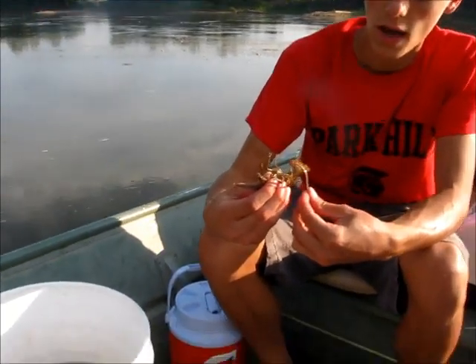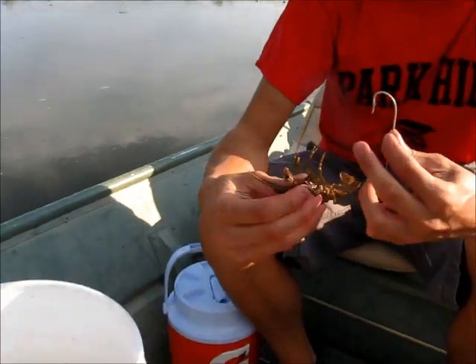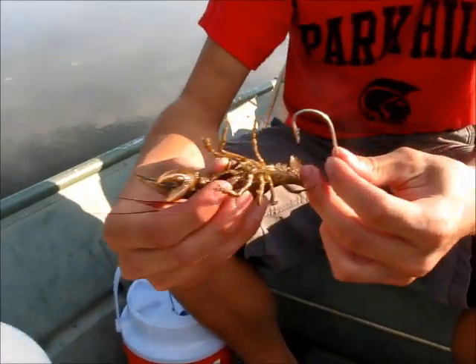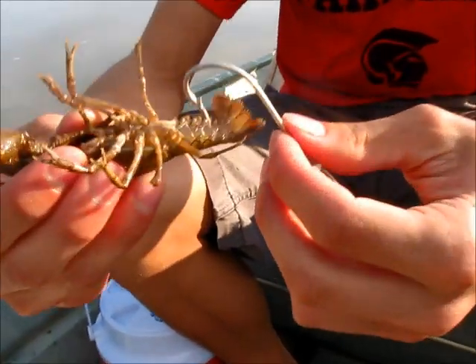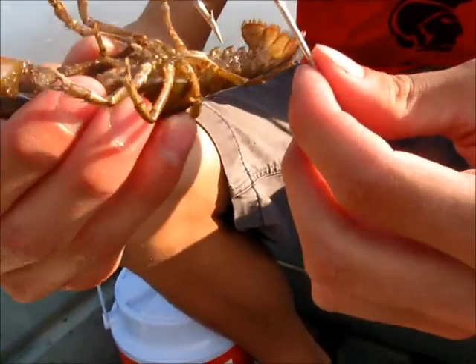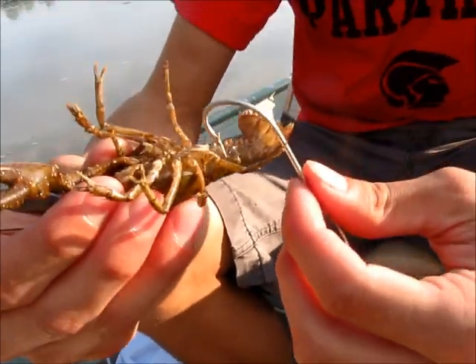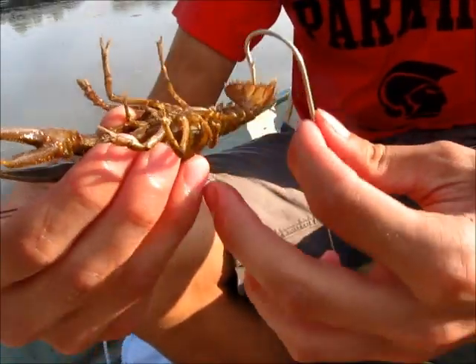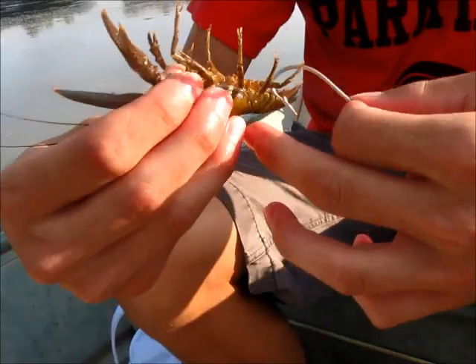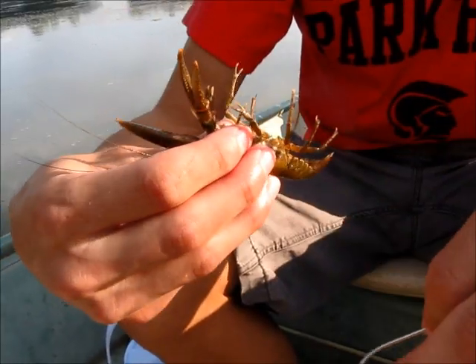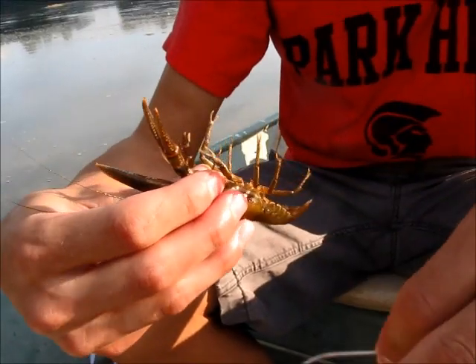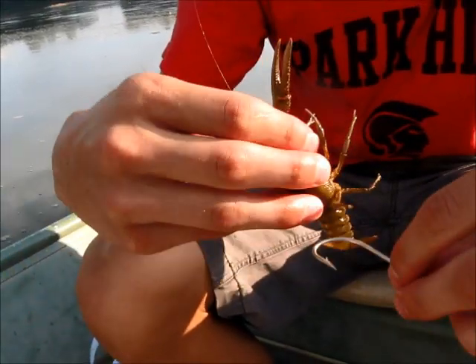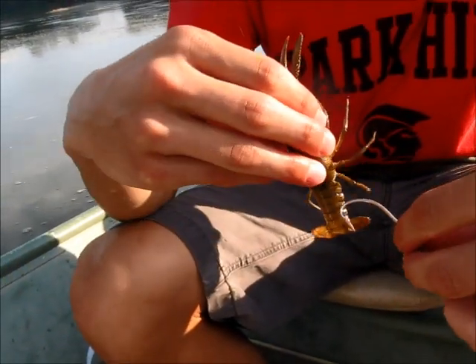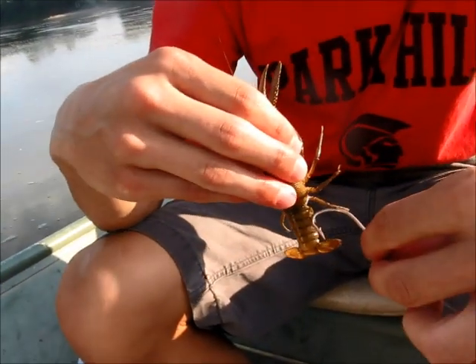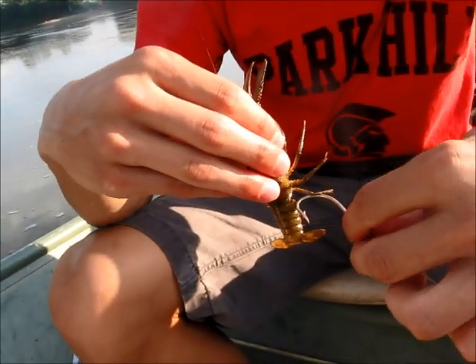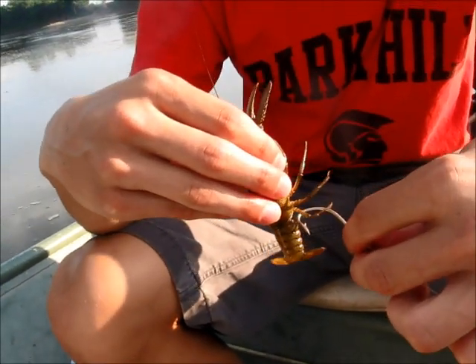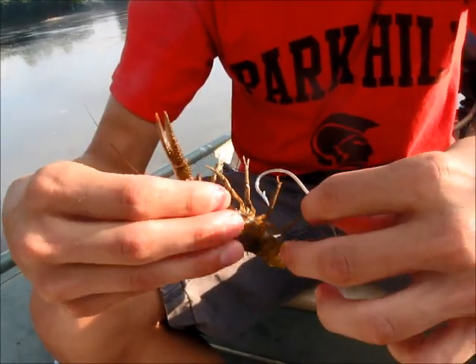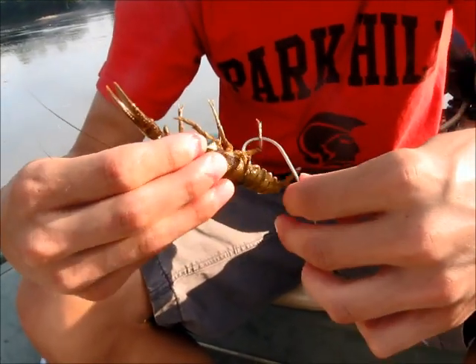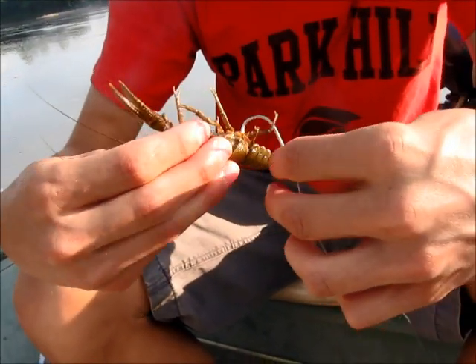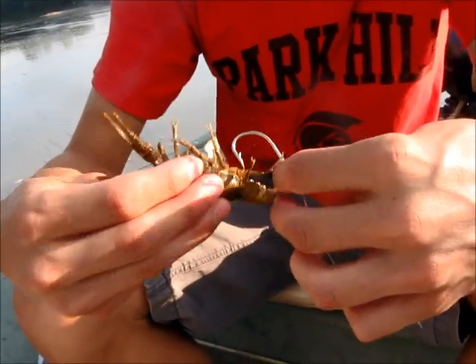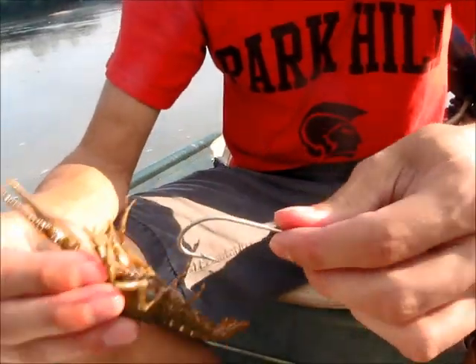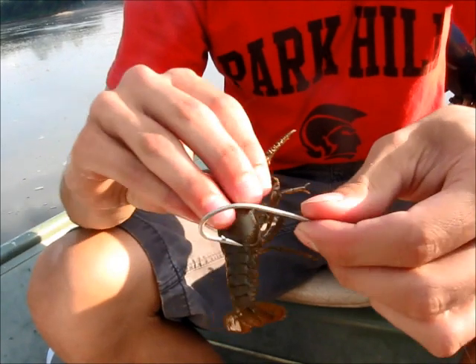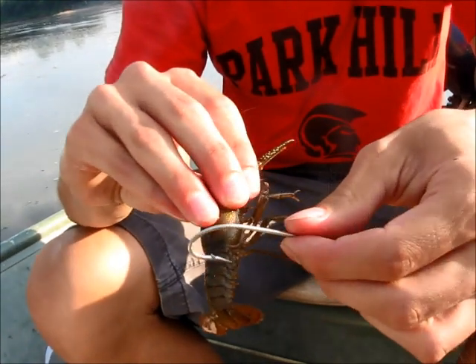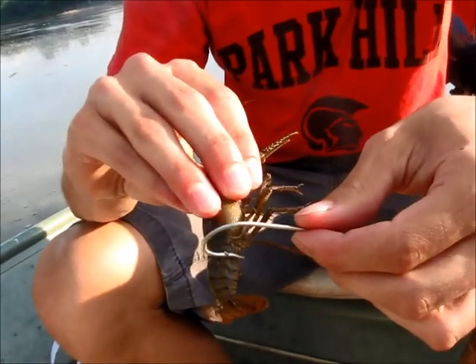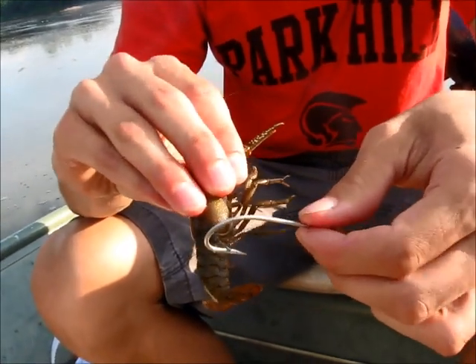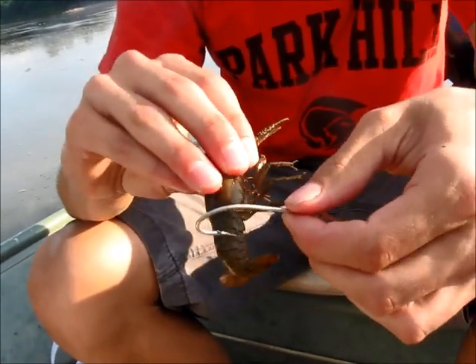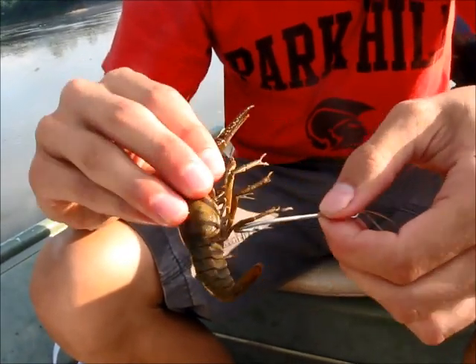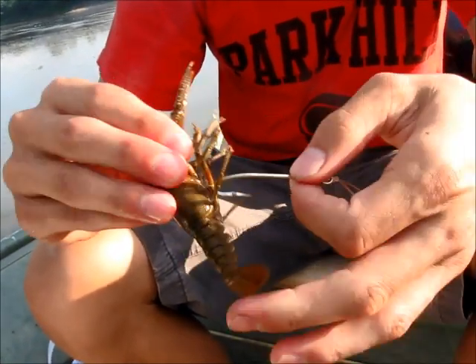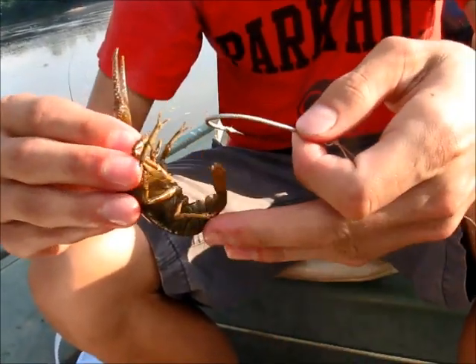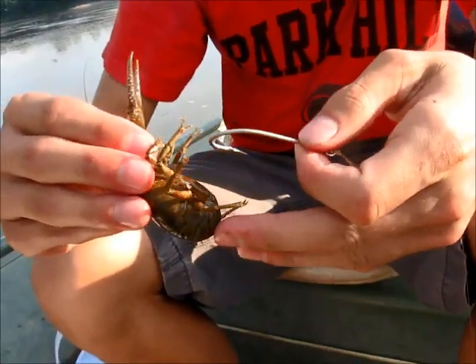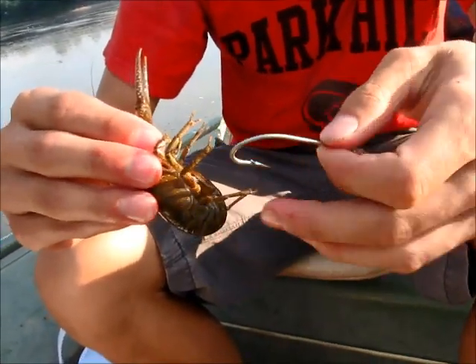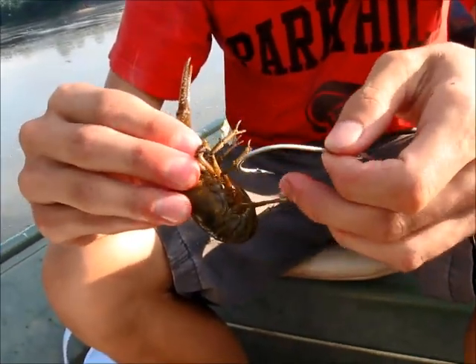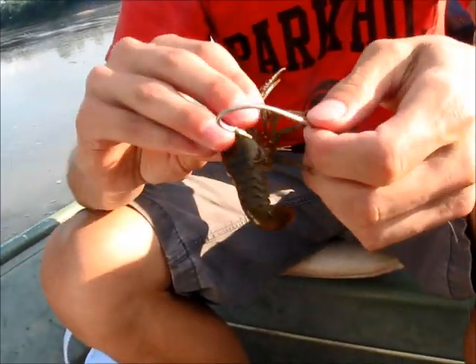I usually like to go through the back part so then it comes through the front. So when he's standing upright, the hook is exposed. And if you do it down through this way, what will happen is he'll curl up his tail and the hook won't be exposed.